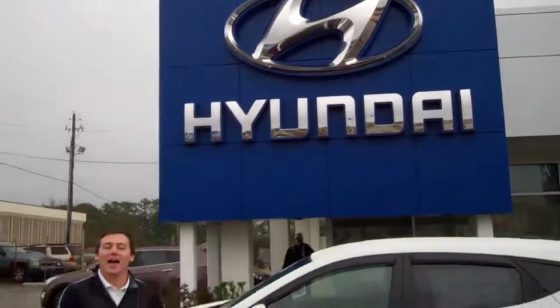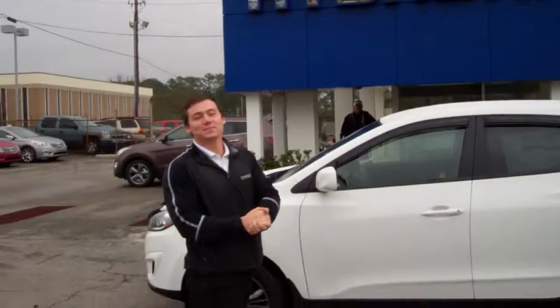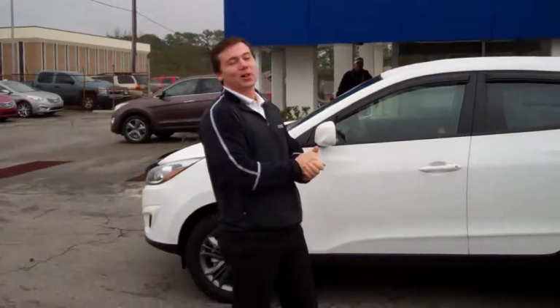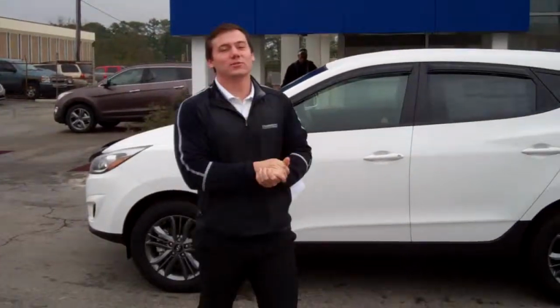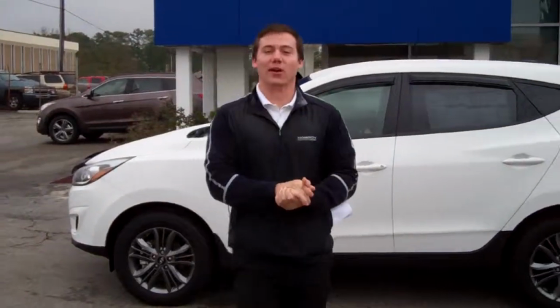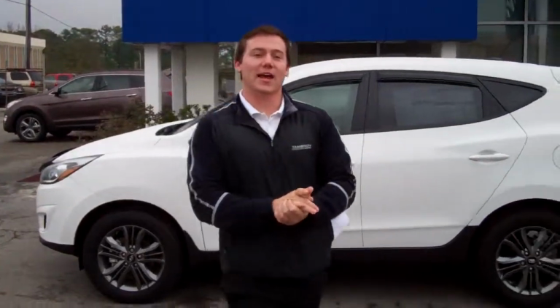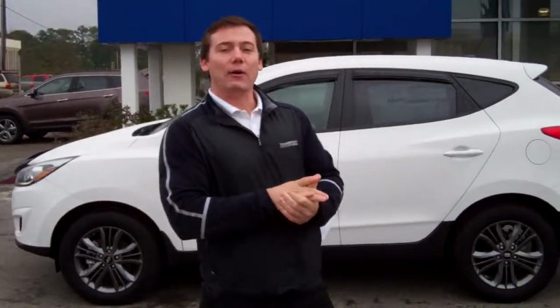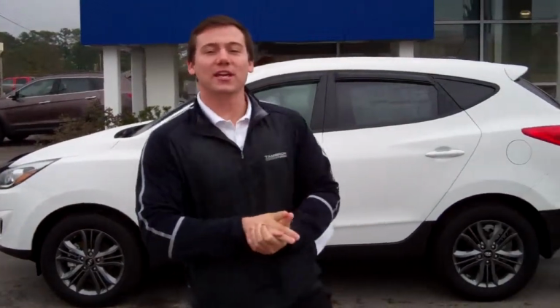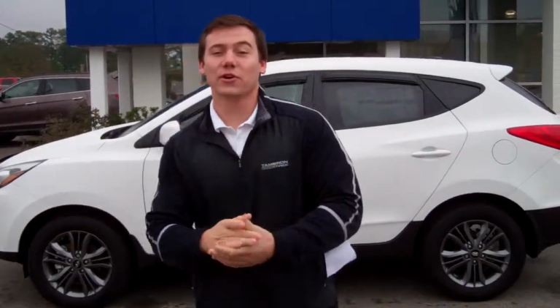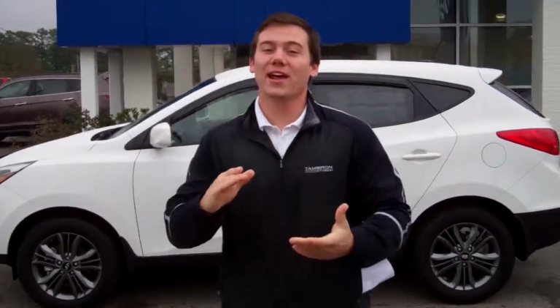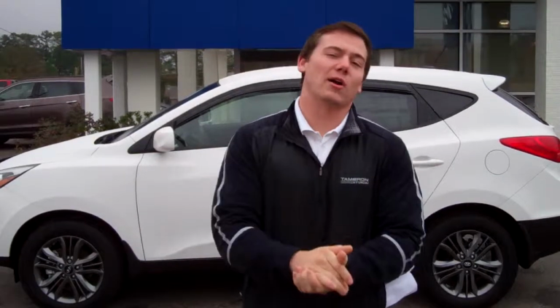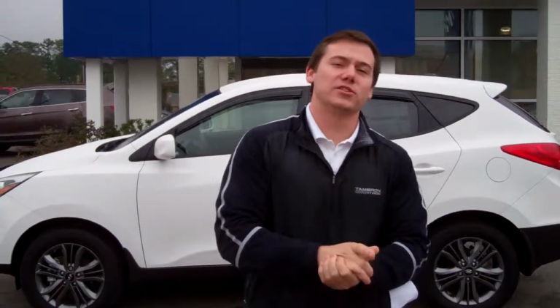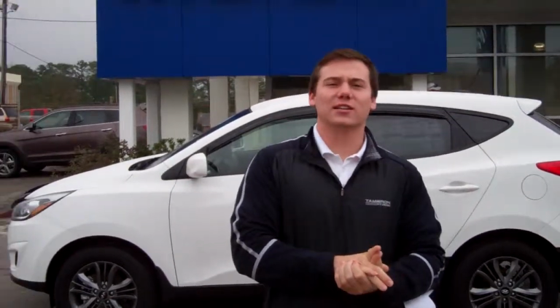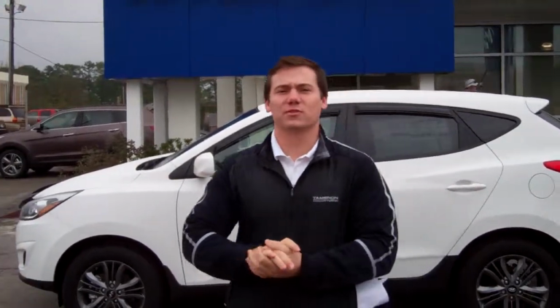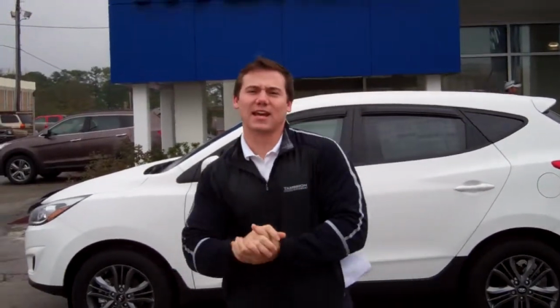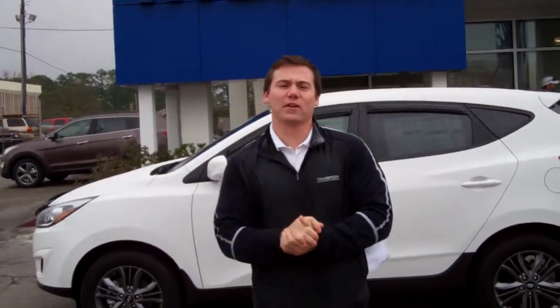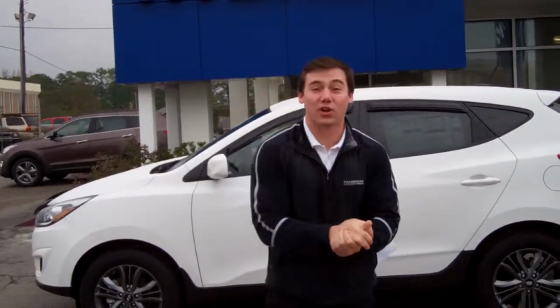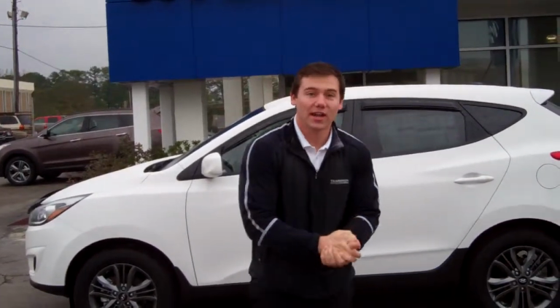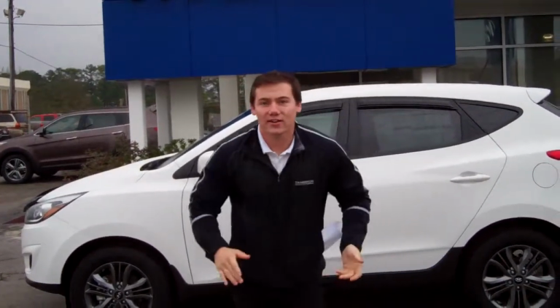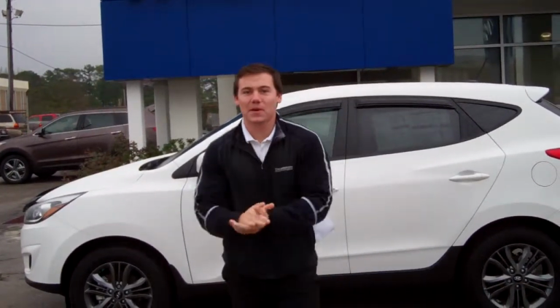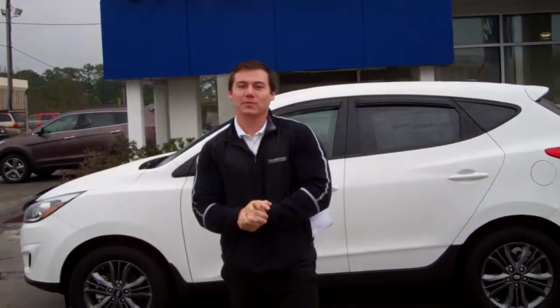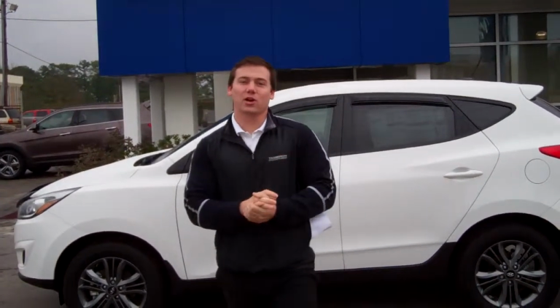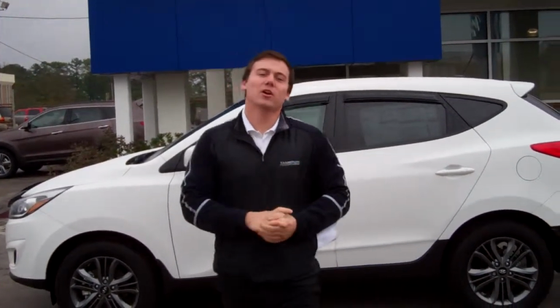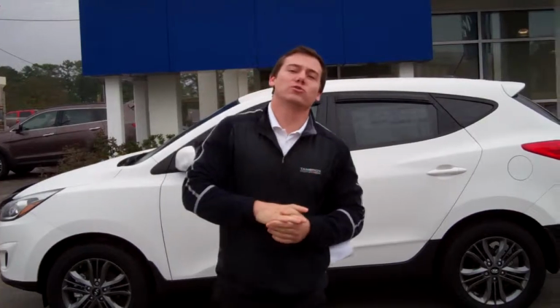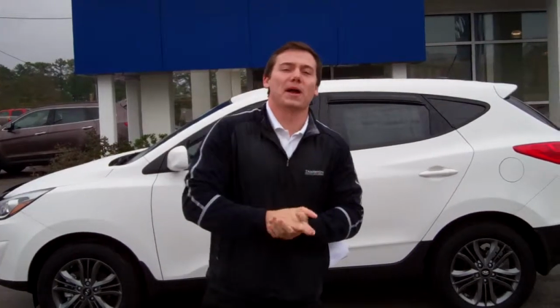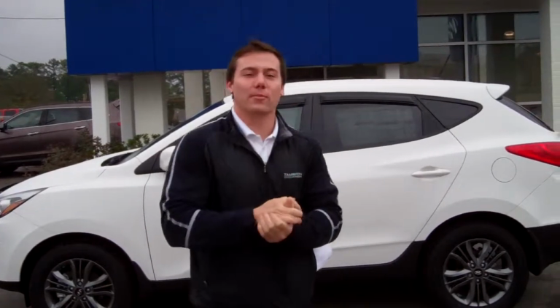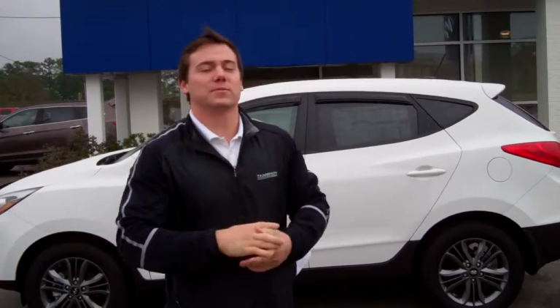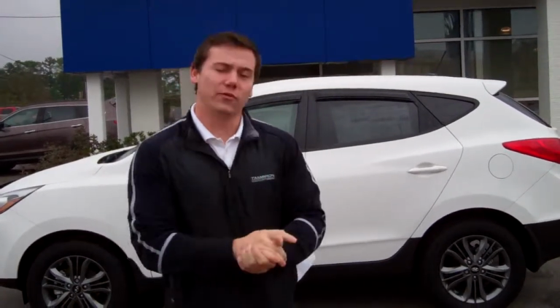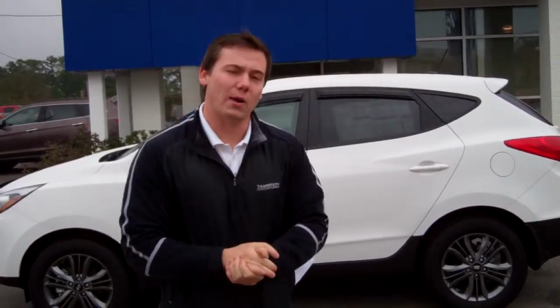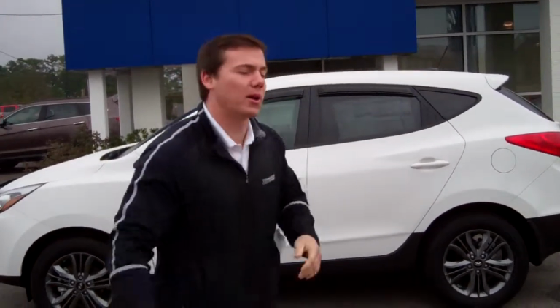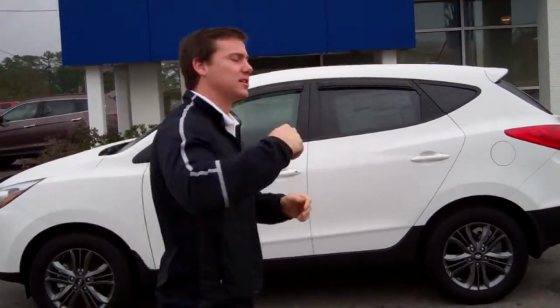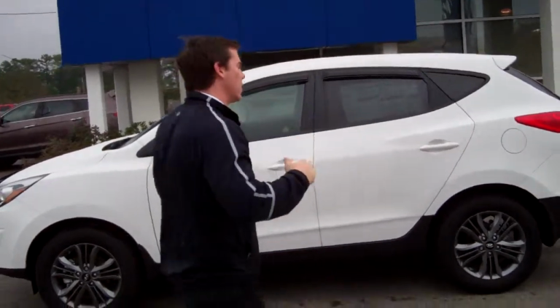Hey, this is Blake McClough from Tamron Hyundai. I want to thank you for your internet inquiry into the 2014 Santa Fe. Now, you didn't specify a particular color or trim package, so I brought up this beautiful white. Come on over here and let's take a look.